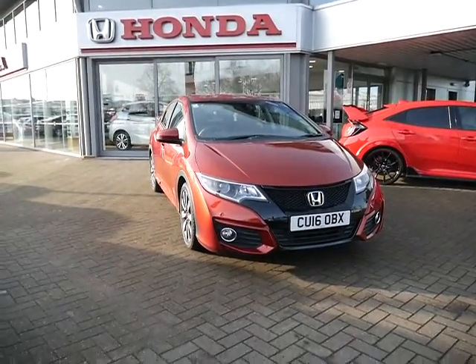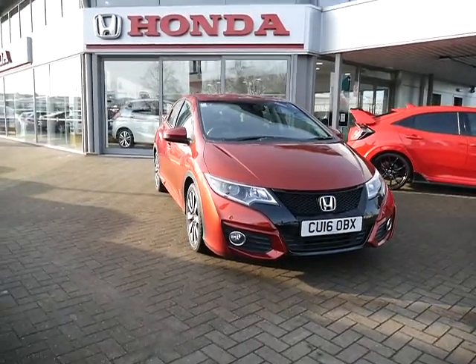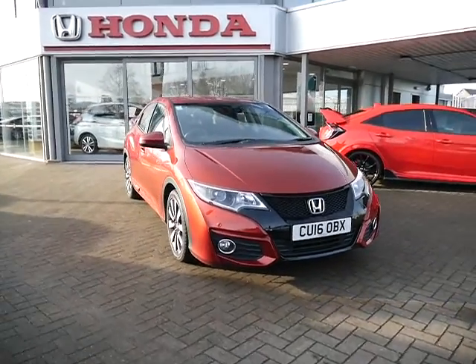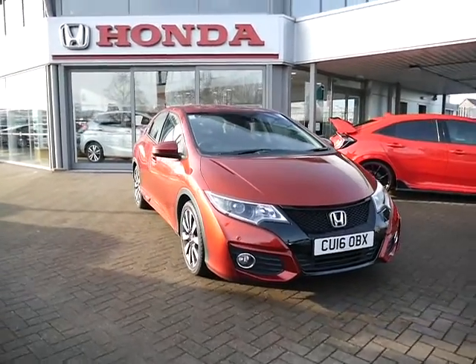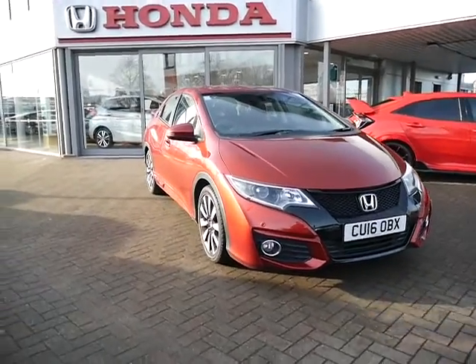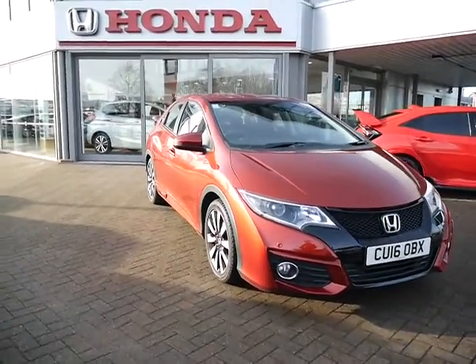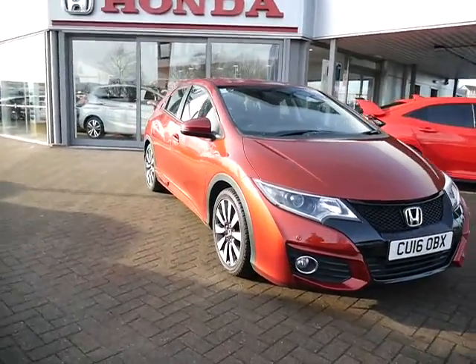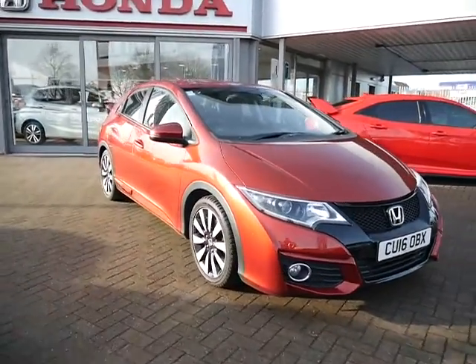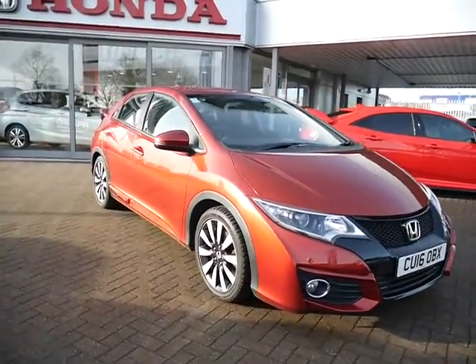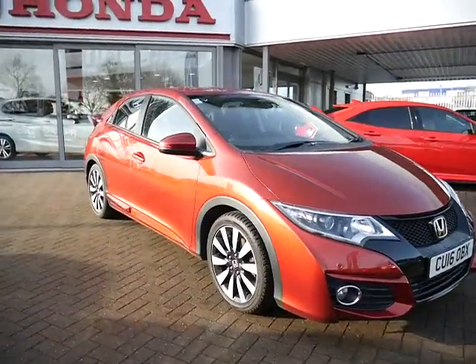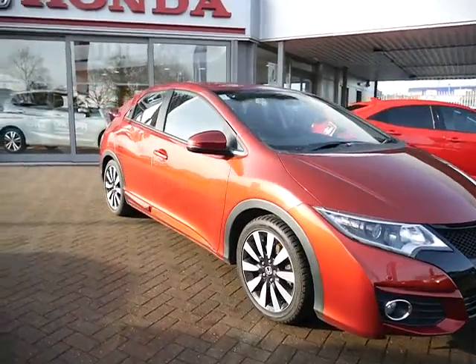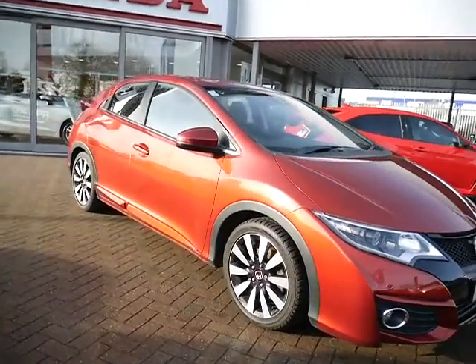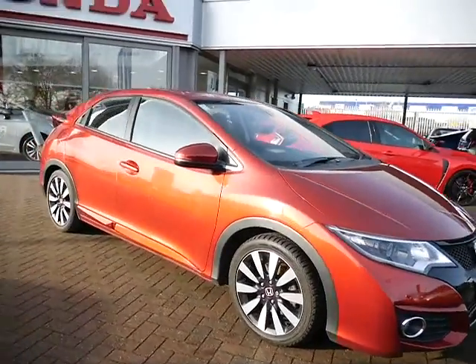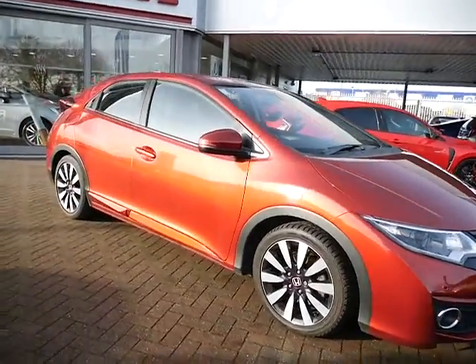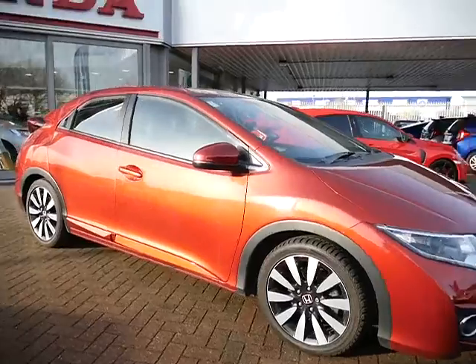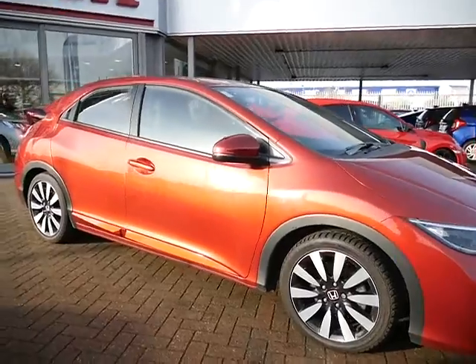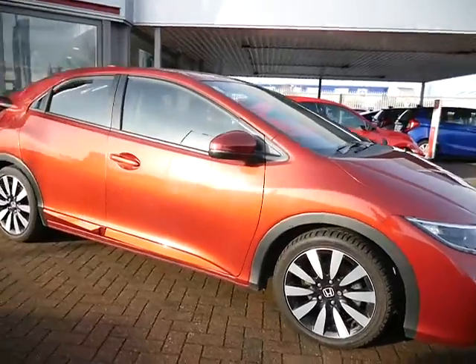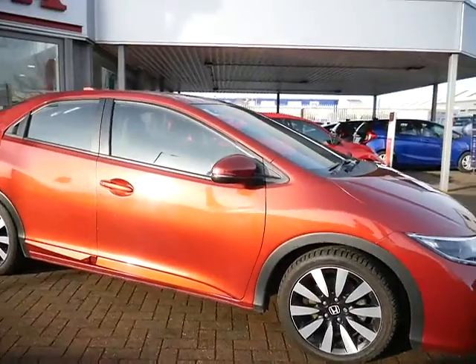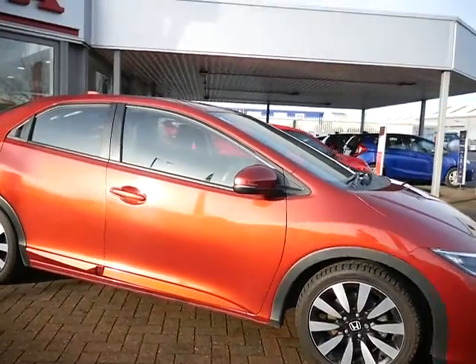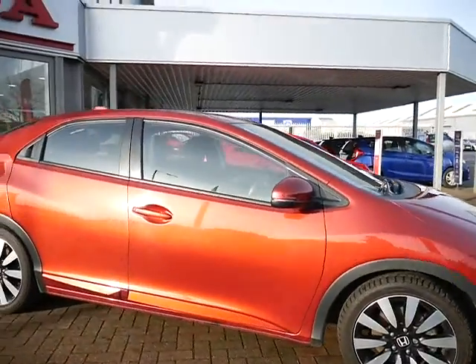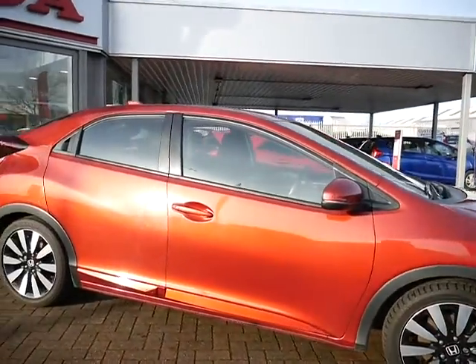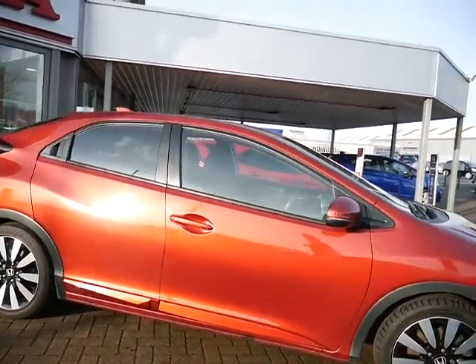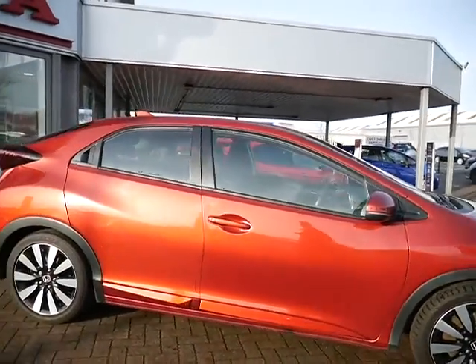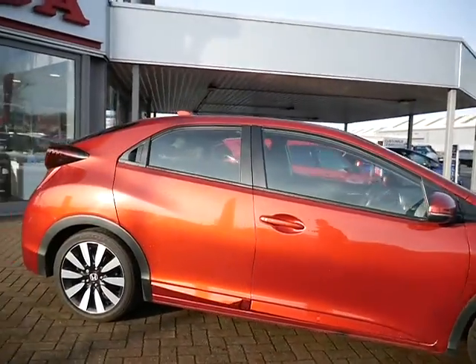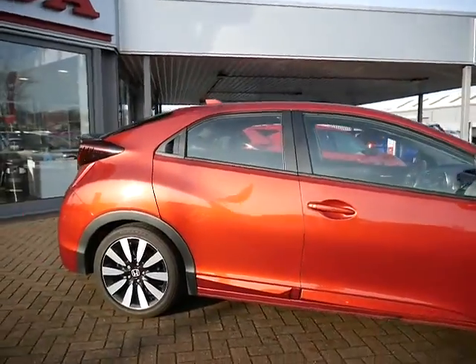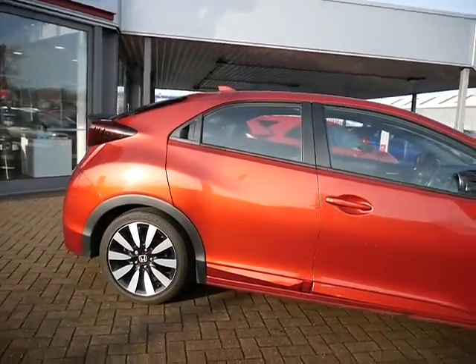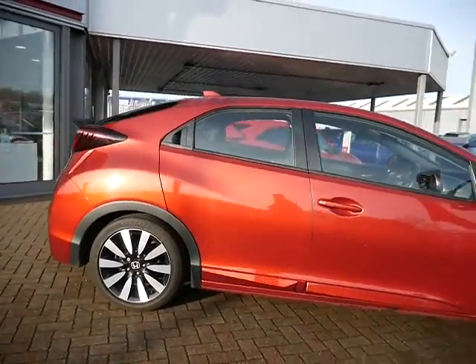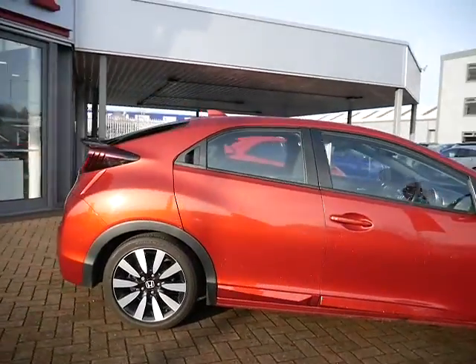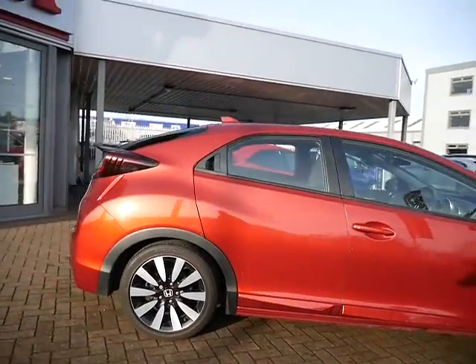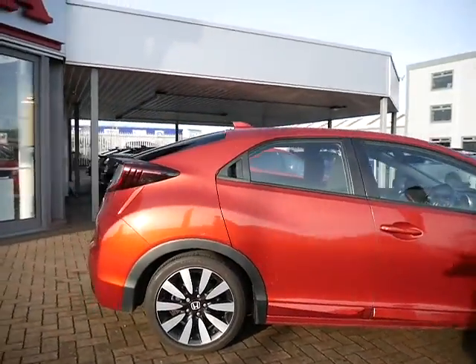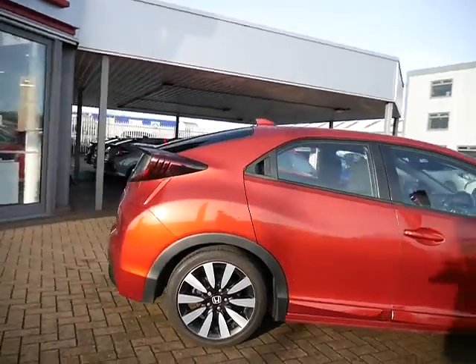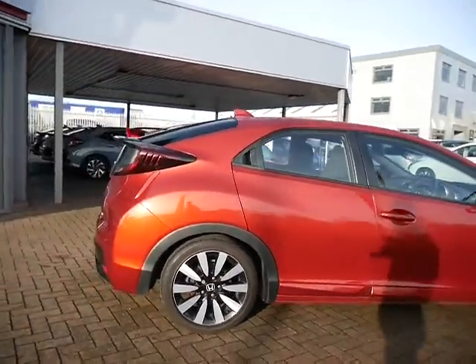Hello and welcome to JT Hughes Honda. Today I'm going to be showing you around this Honda Civic. This Civic is a 1.8, it's a petrol manual and the spec of the car is an SE Plus.